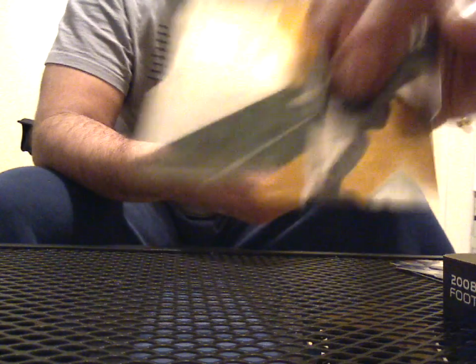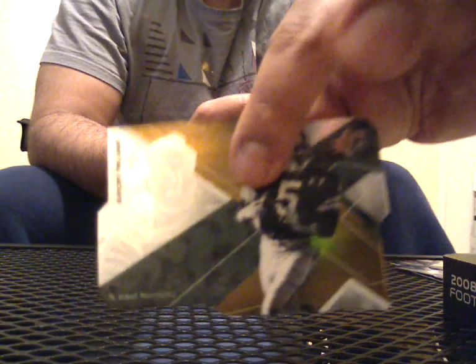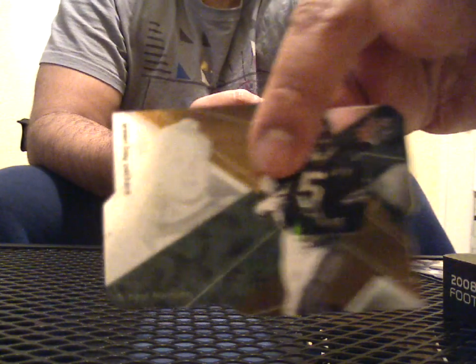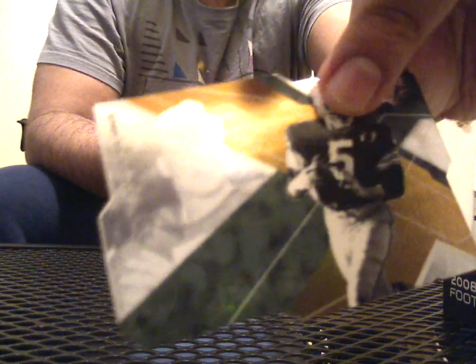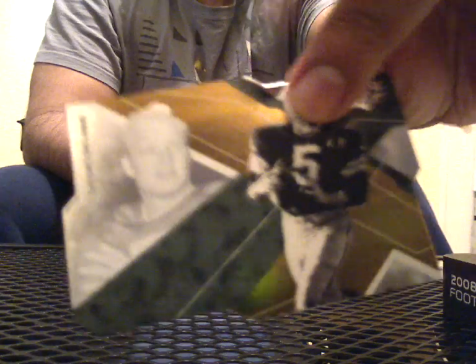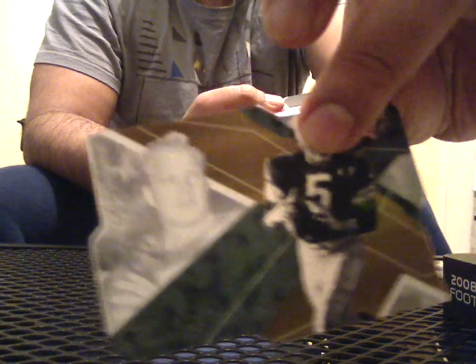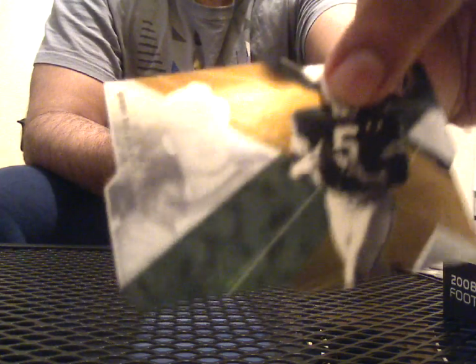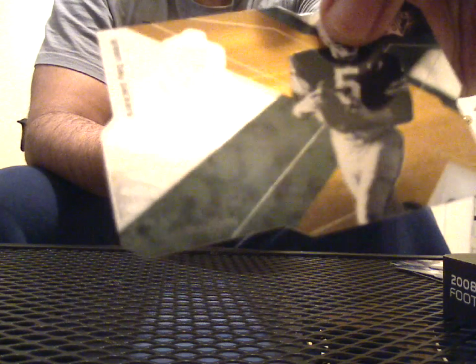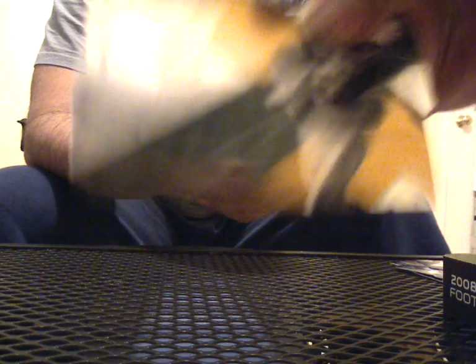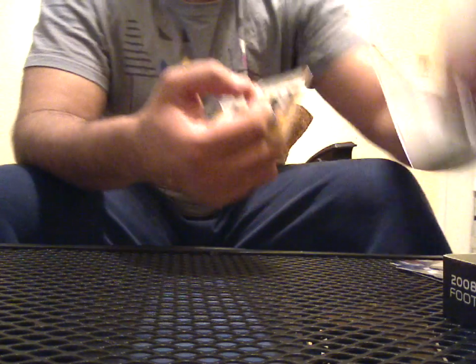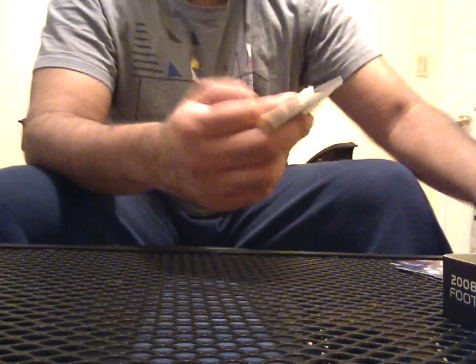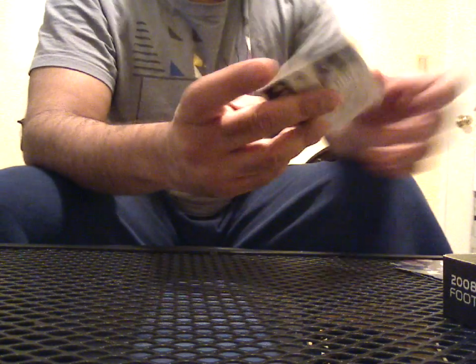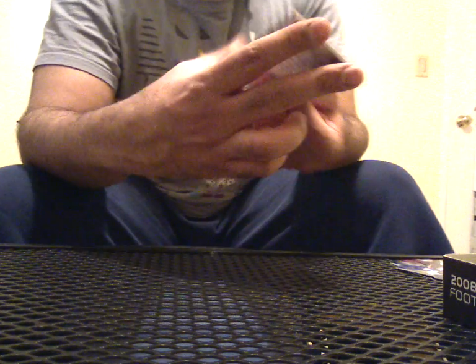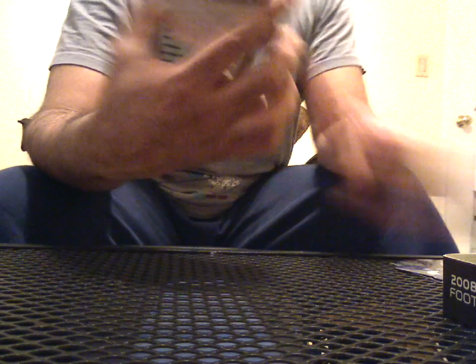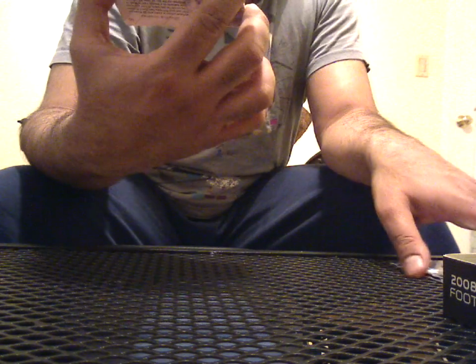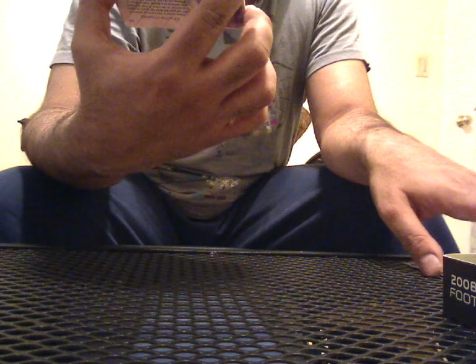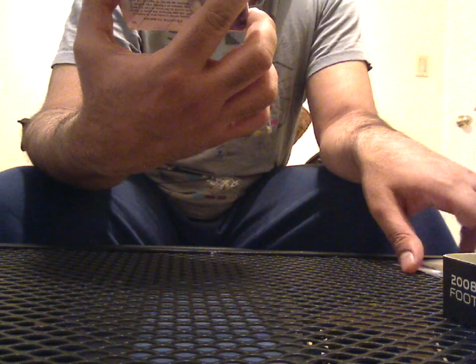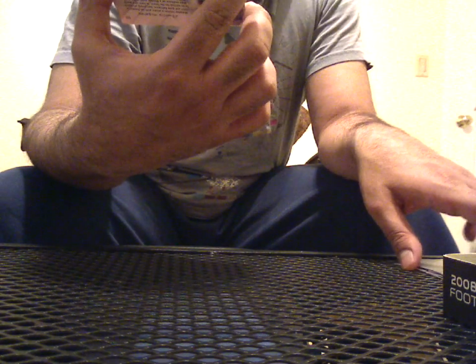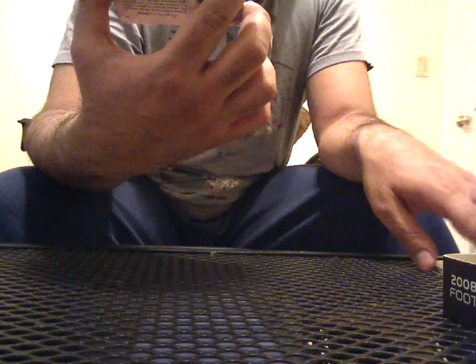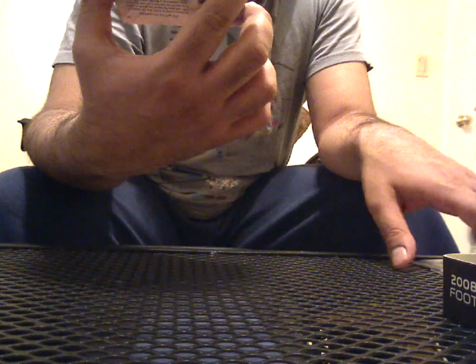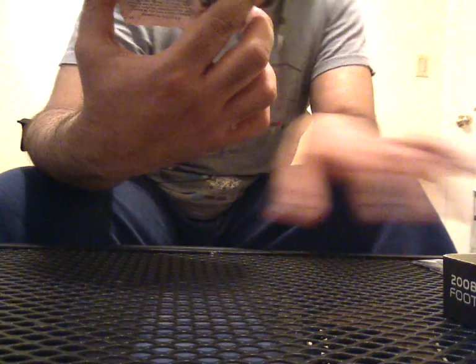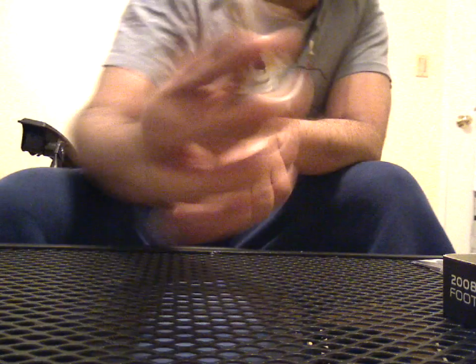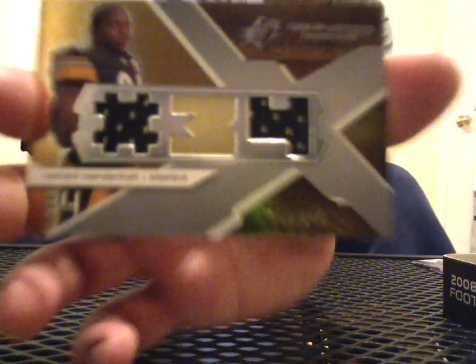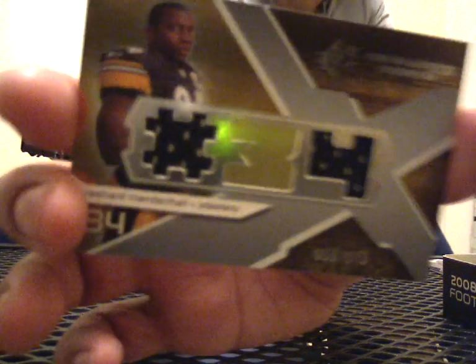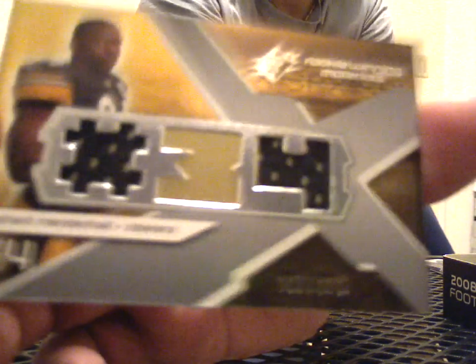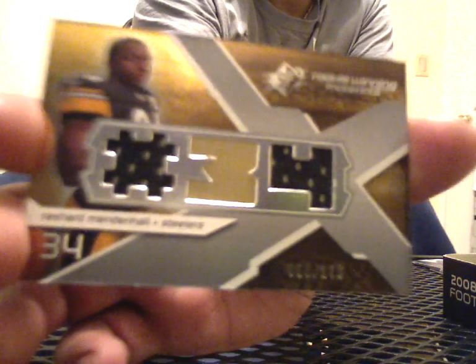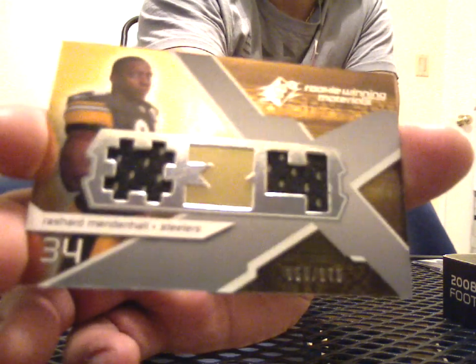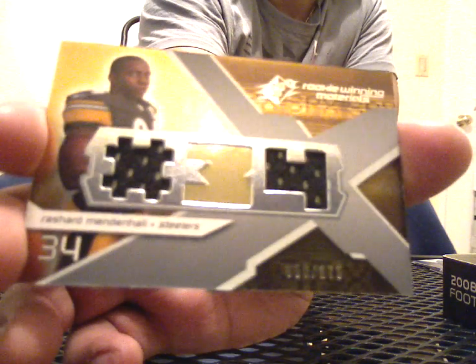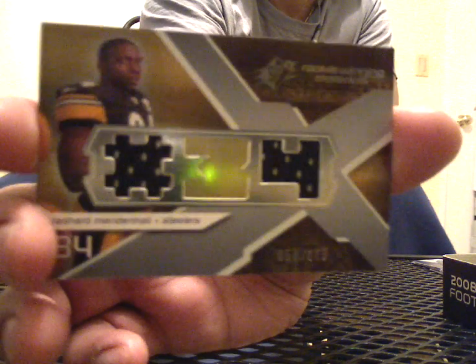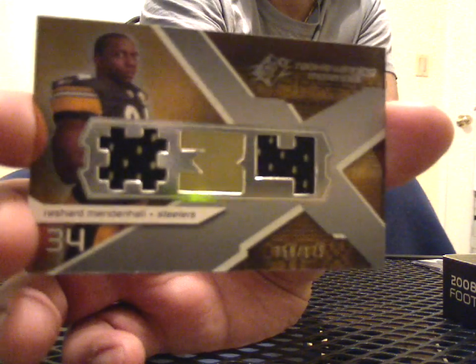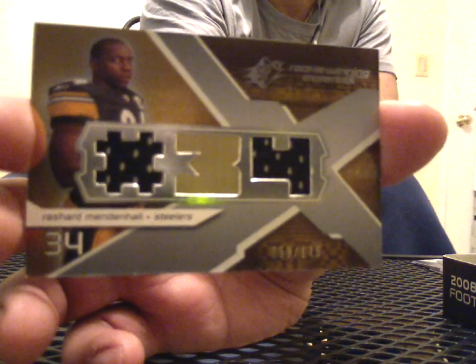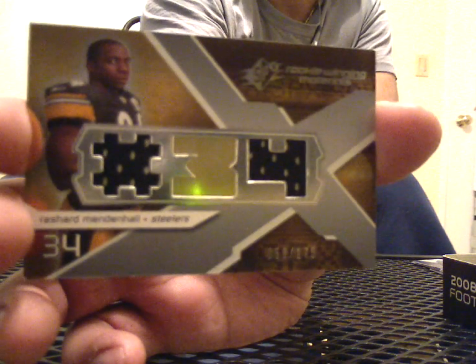Here's a triple of Rashard Mendenhall, 58 of 175, gold foil in the middle. Got a lot of Mendenhall stuff.